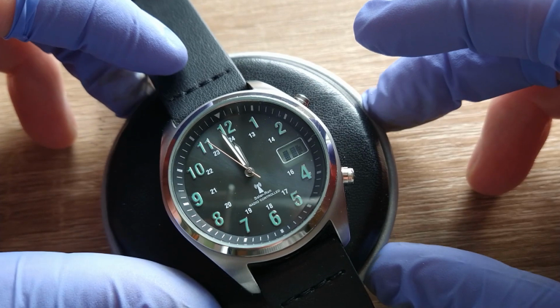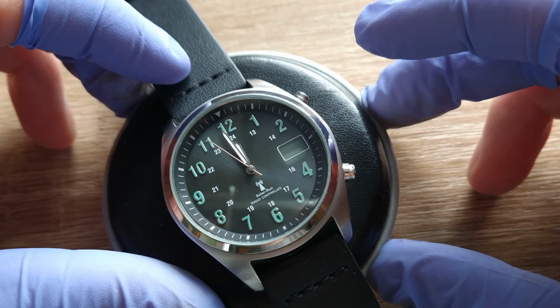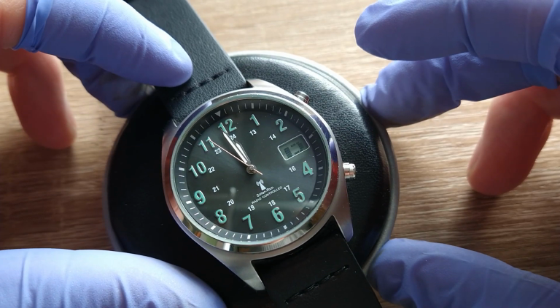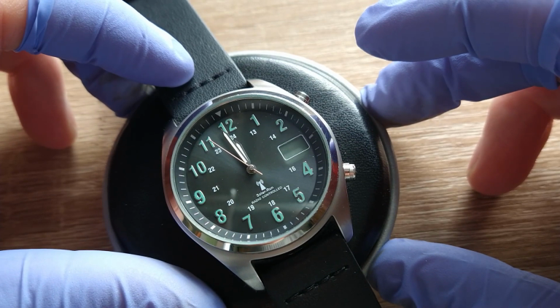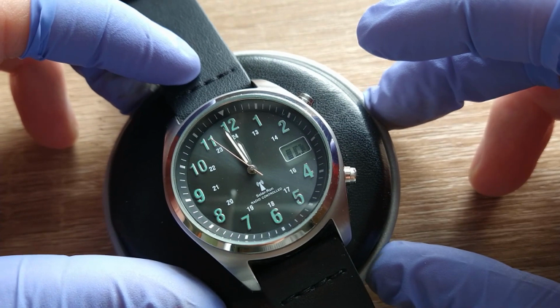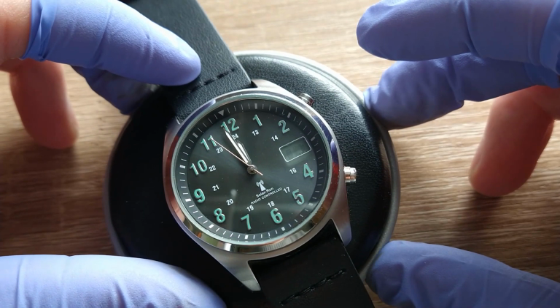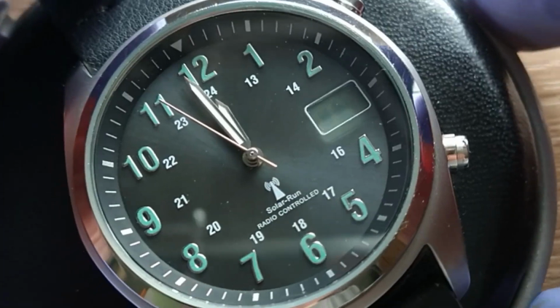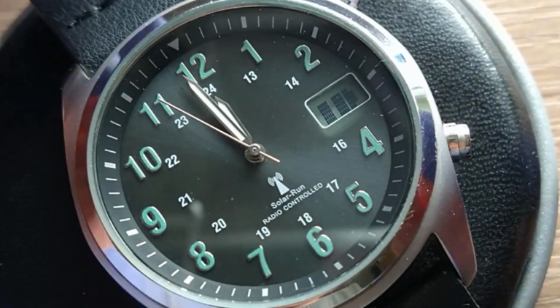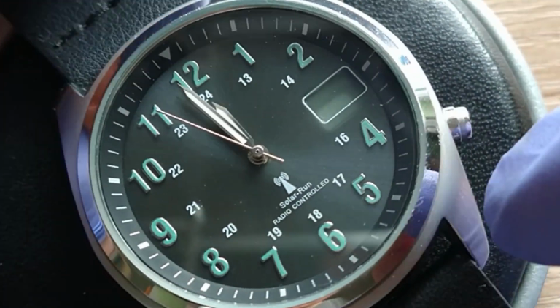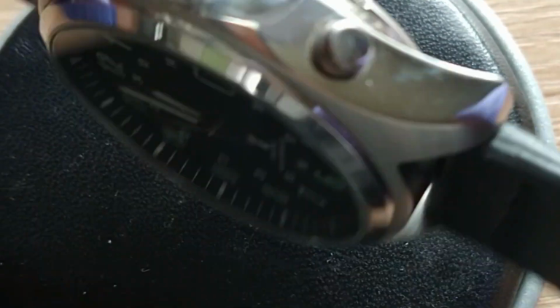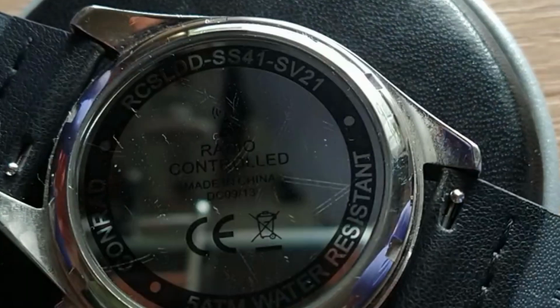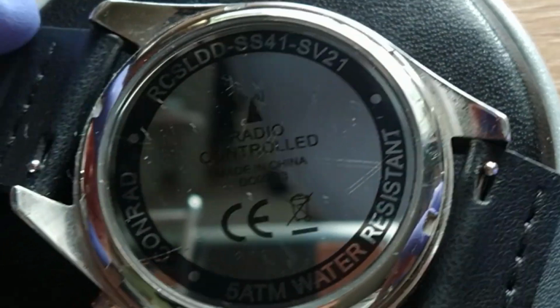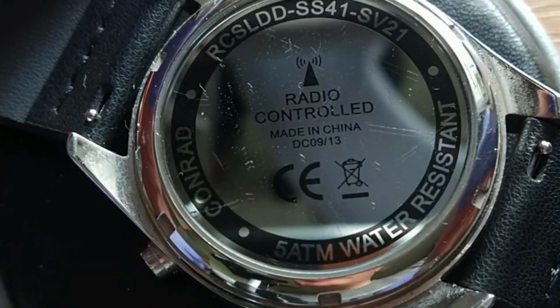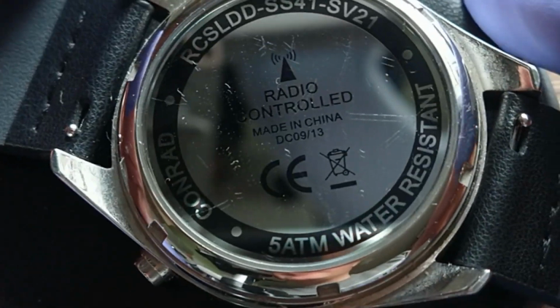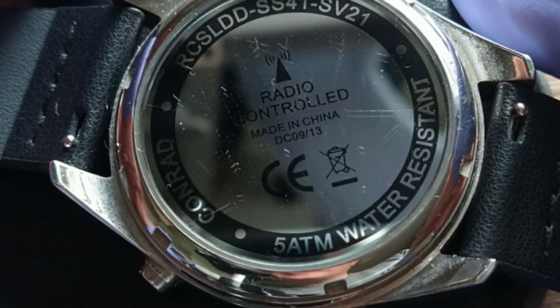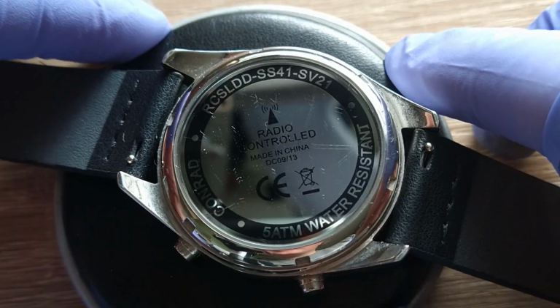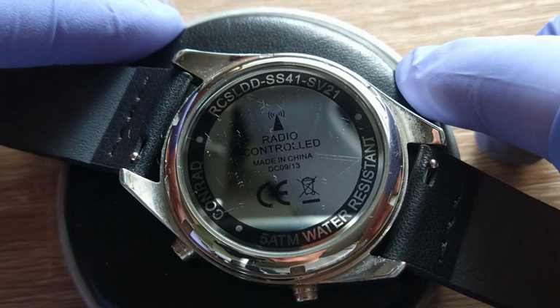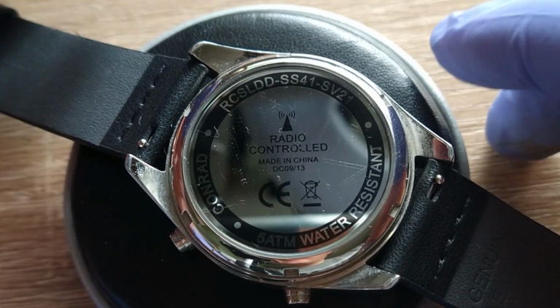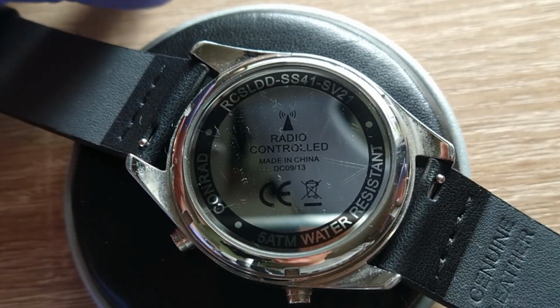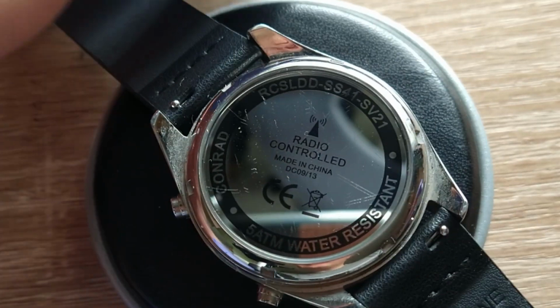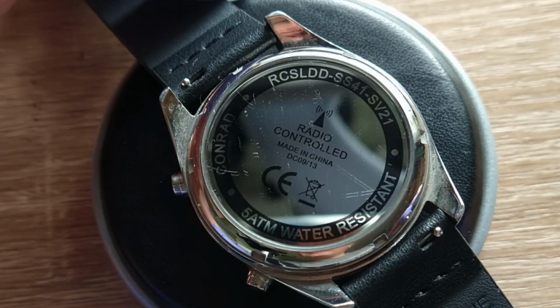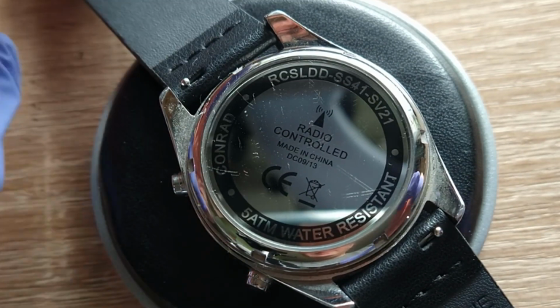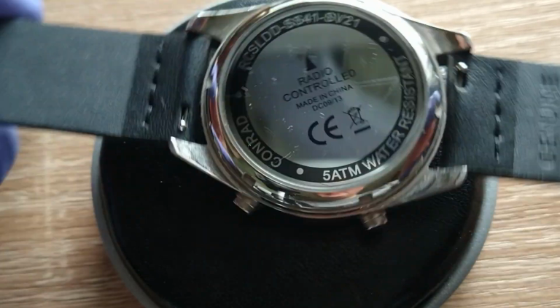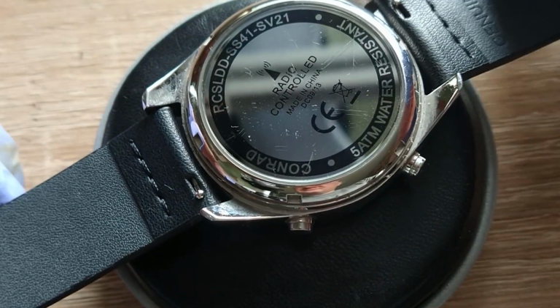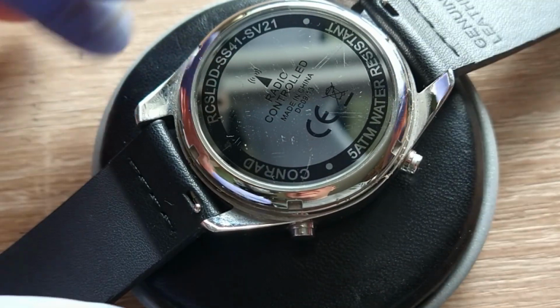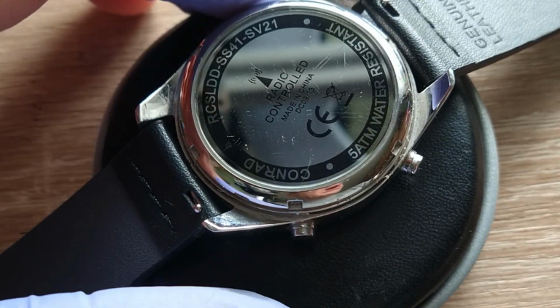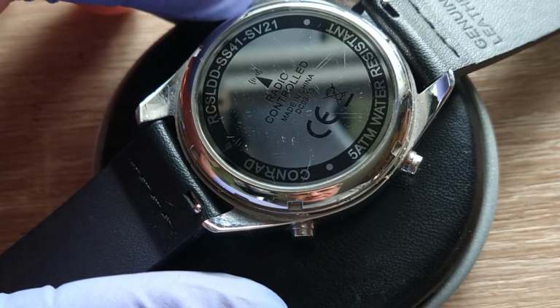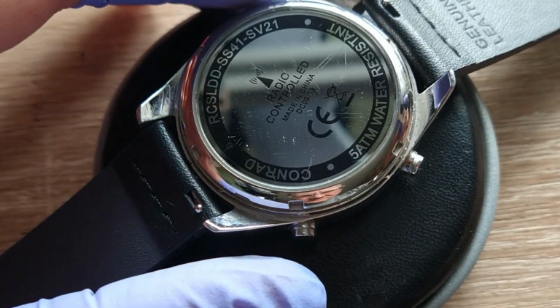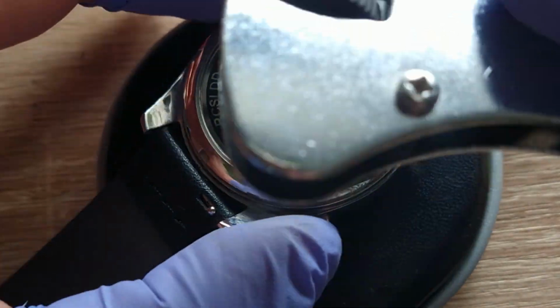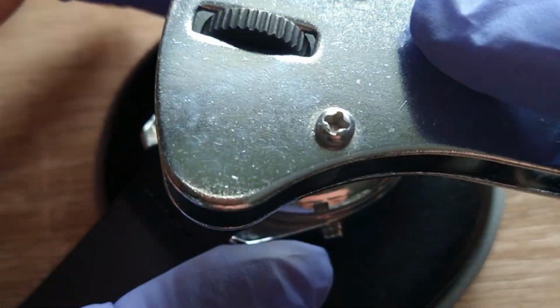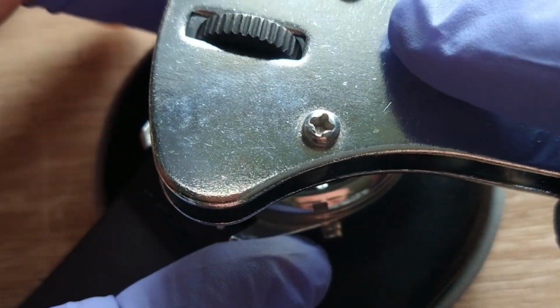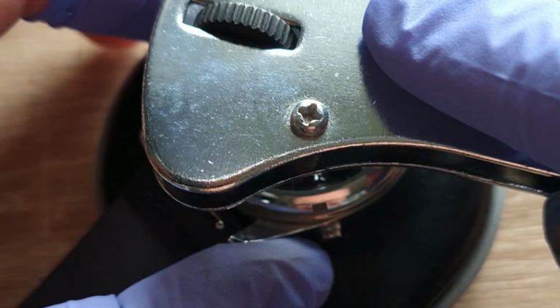This is a solar-run and radio-controlled watch and unfortunately the battery inside — it is a rechargeable battery — has to be replaced. So welcome onto Kingwatch, my name is Sebastian and let's start.